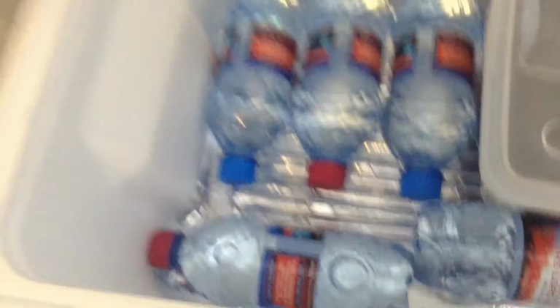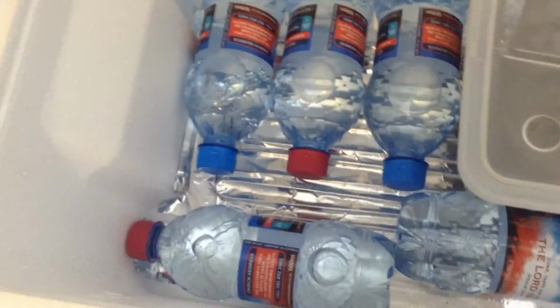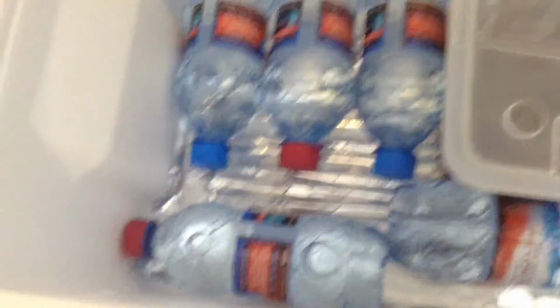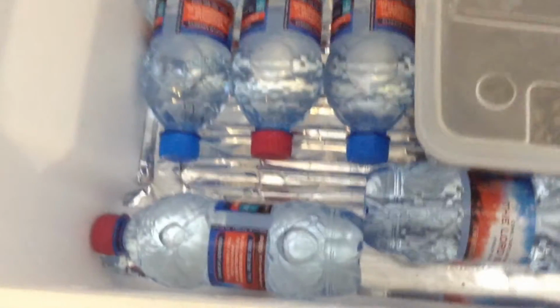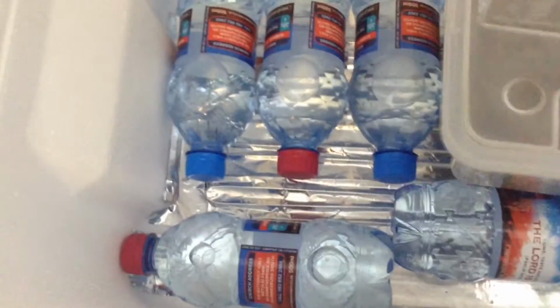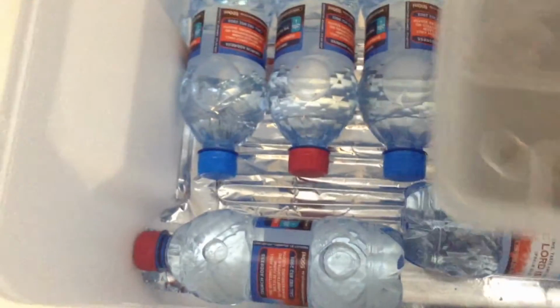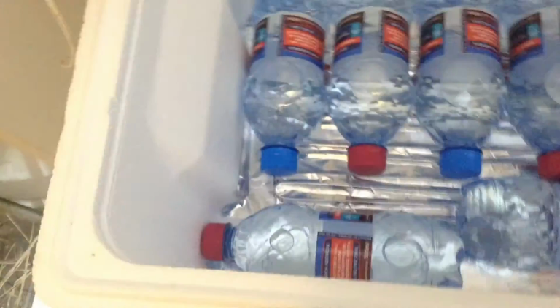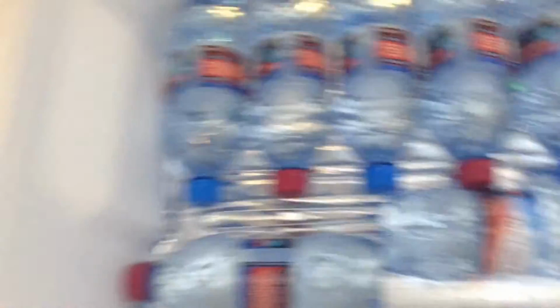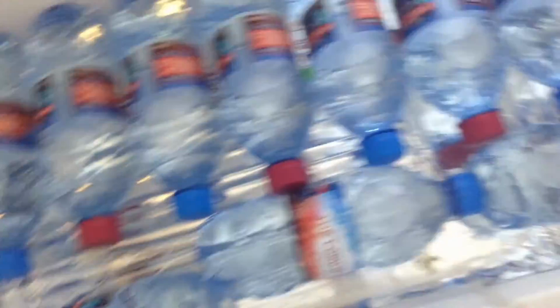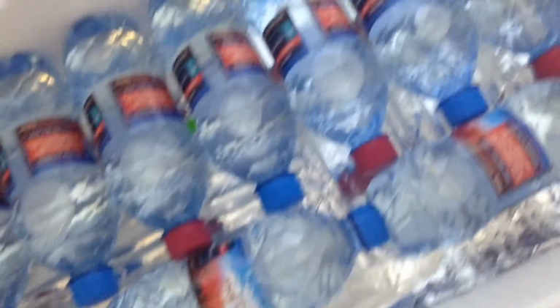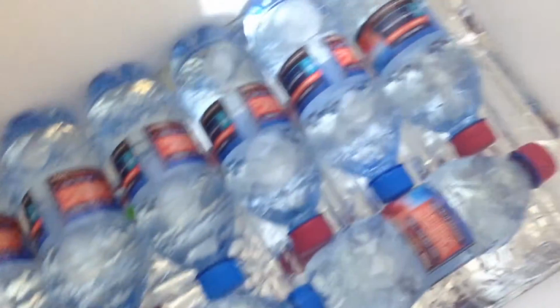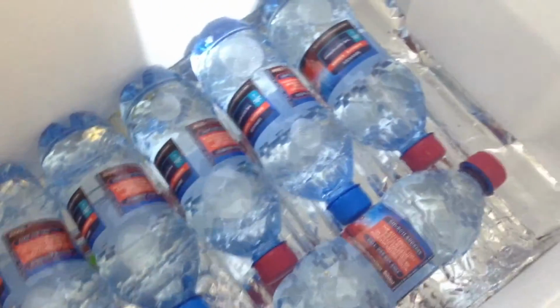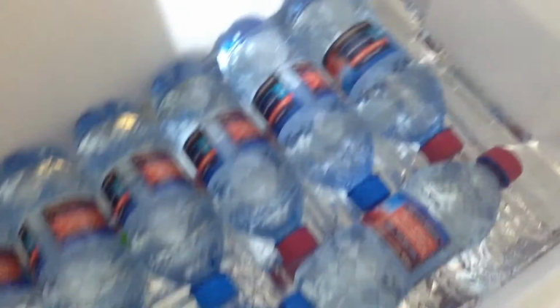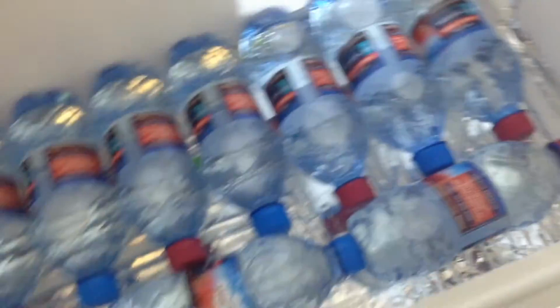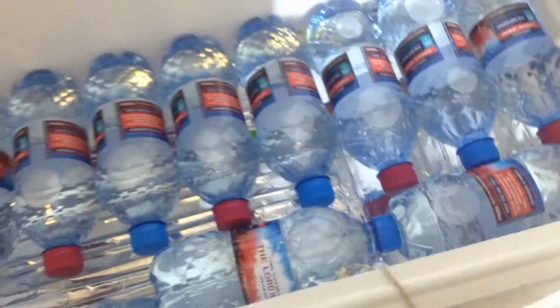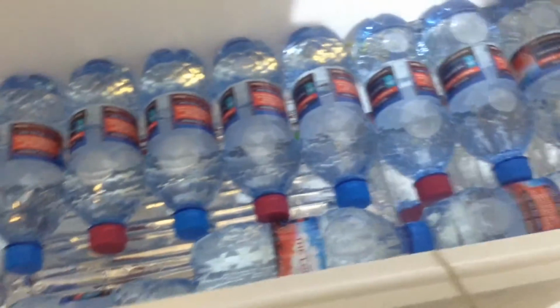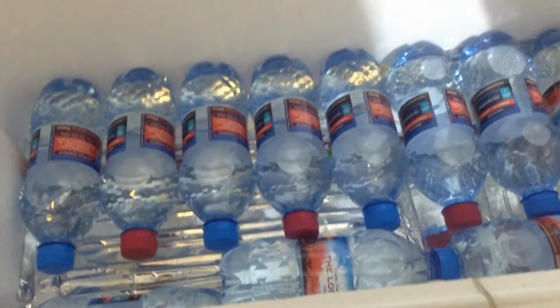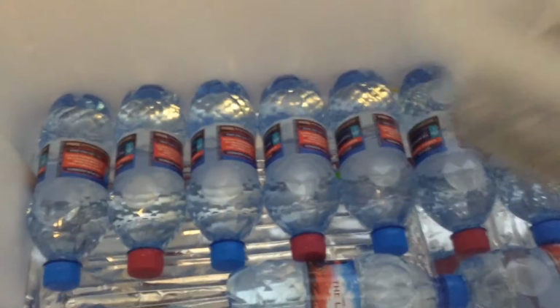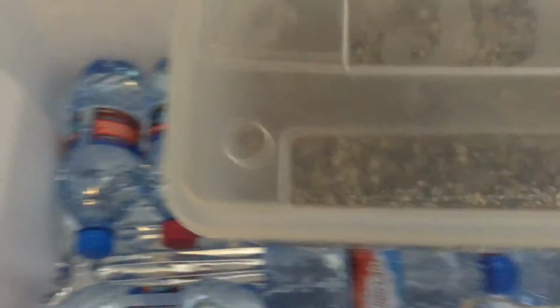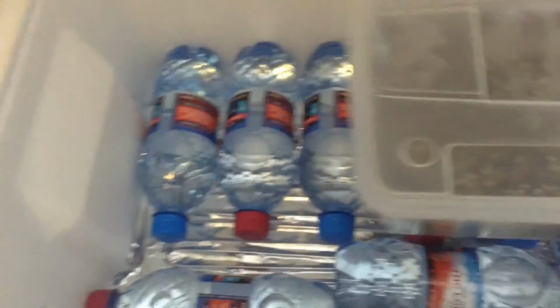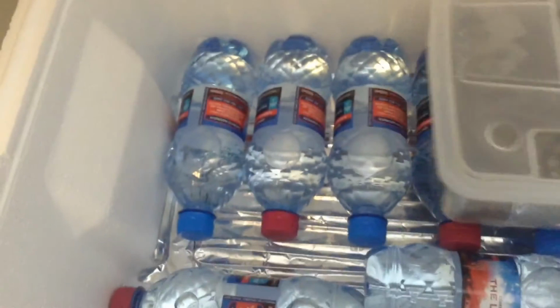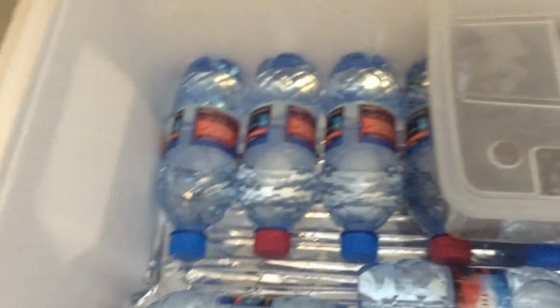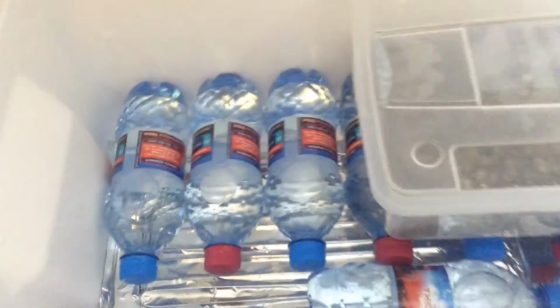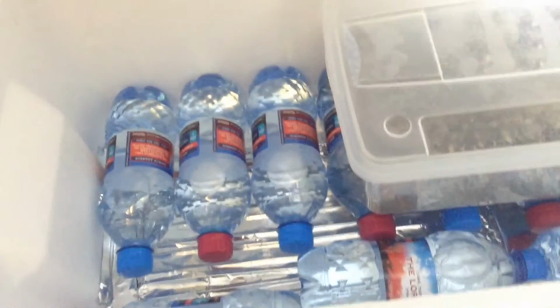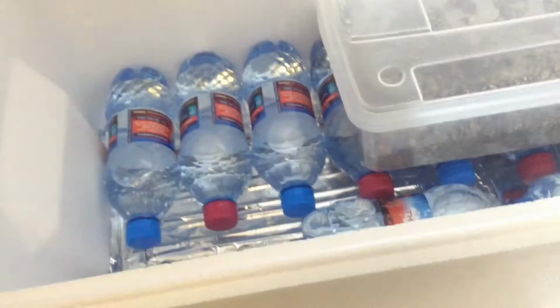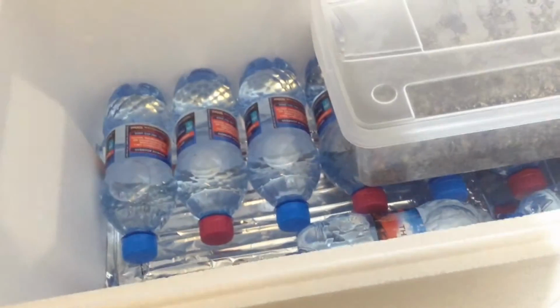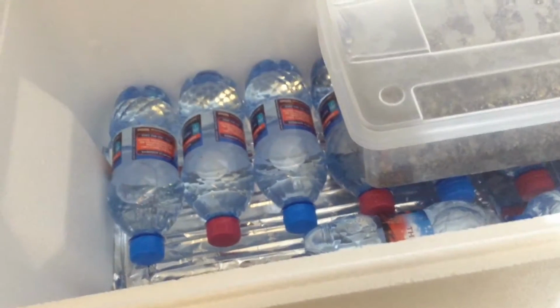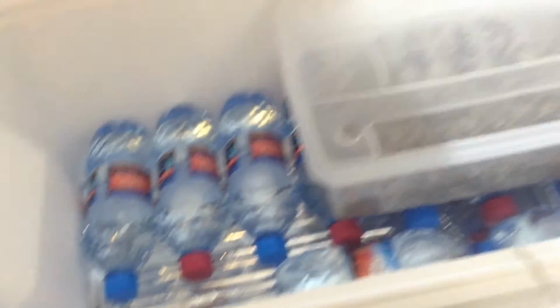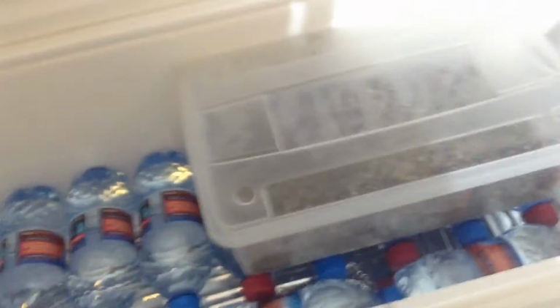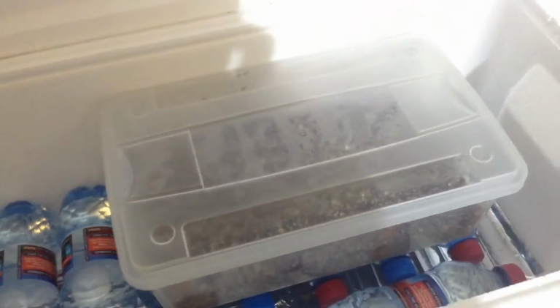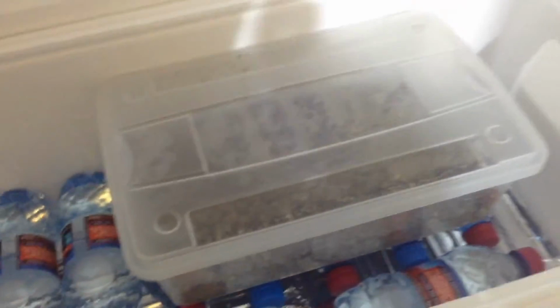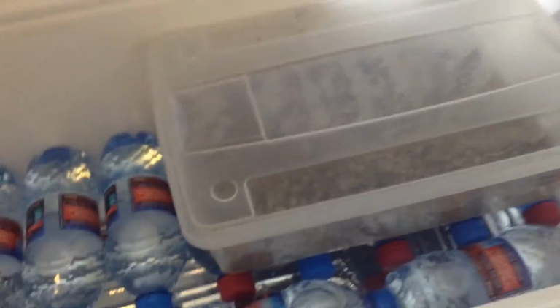I have two heat mats — medium-sized heat pads at the bottom — put some silver foil on top, and then water bottles, just to keep the heat. And there we have my egg box.